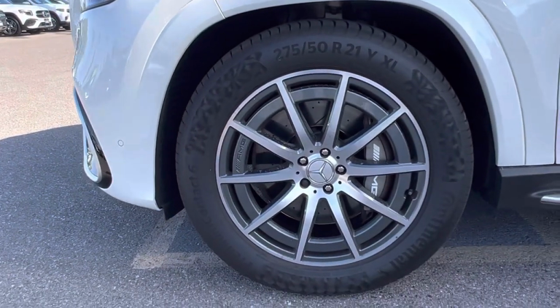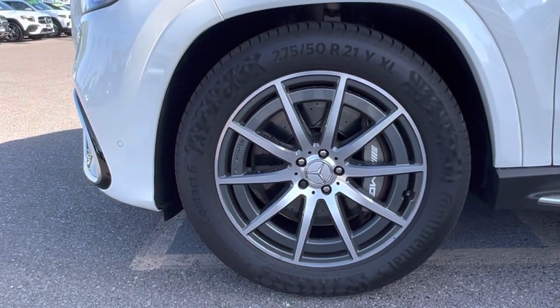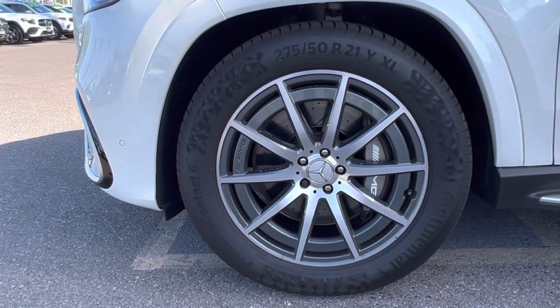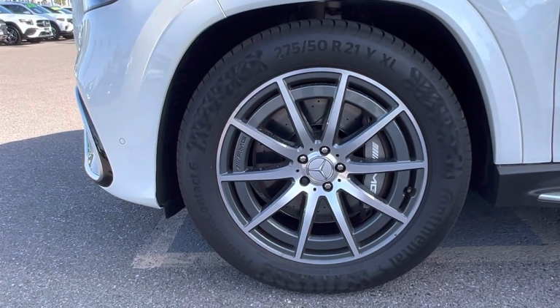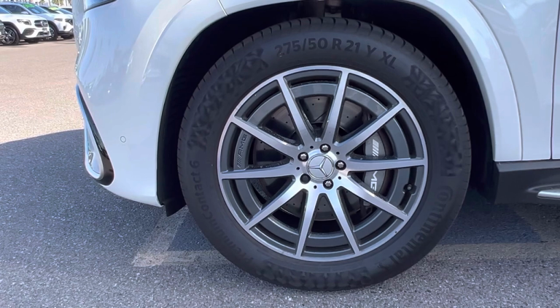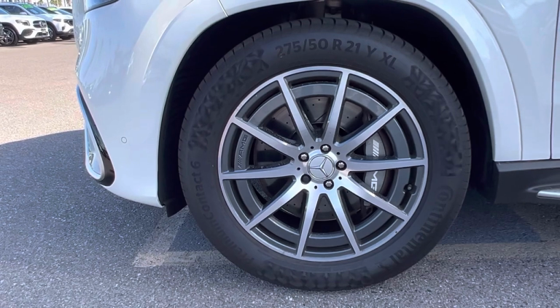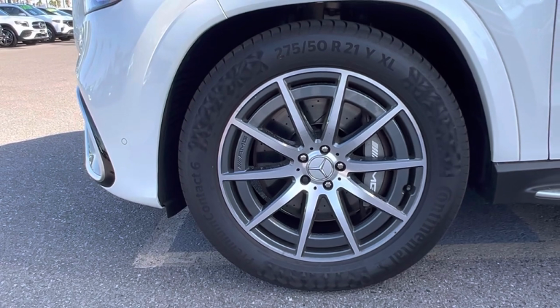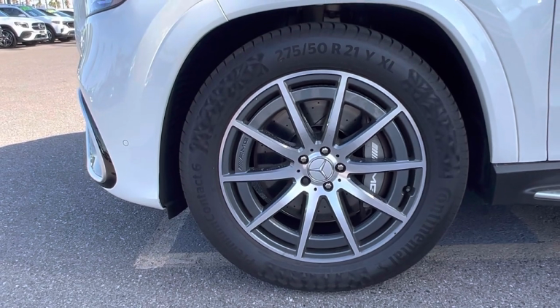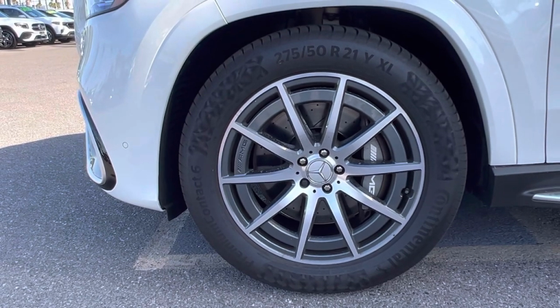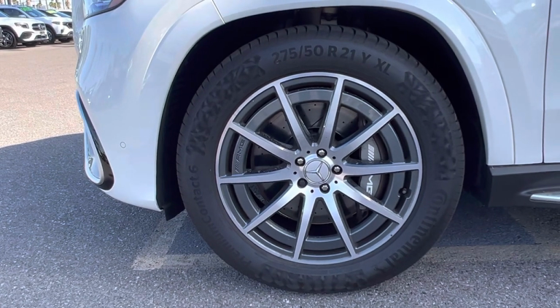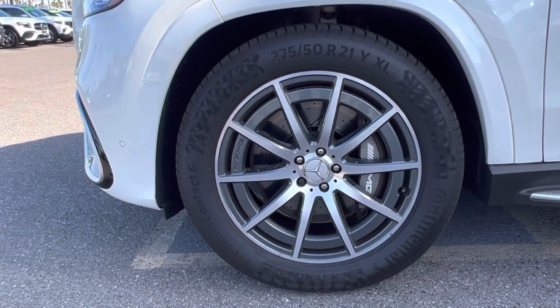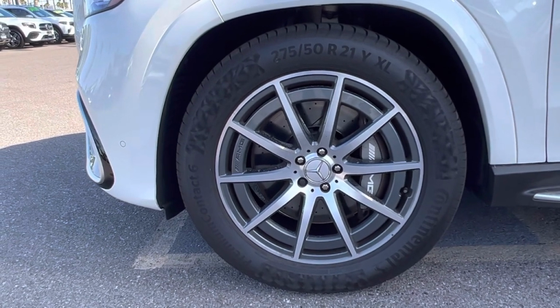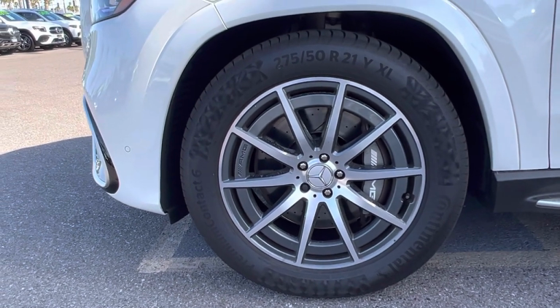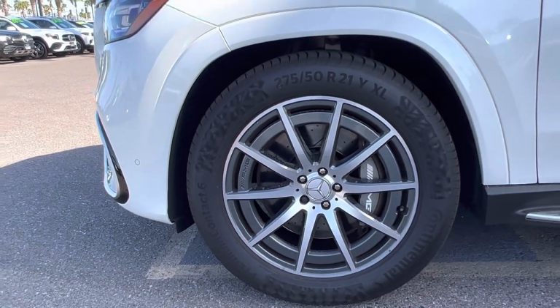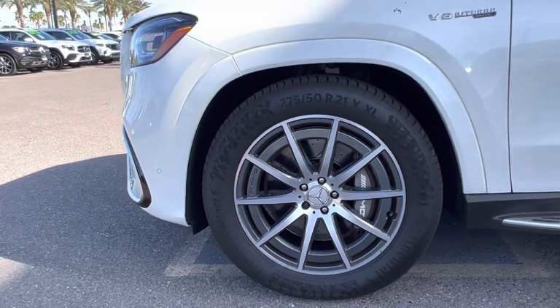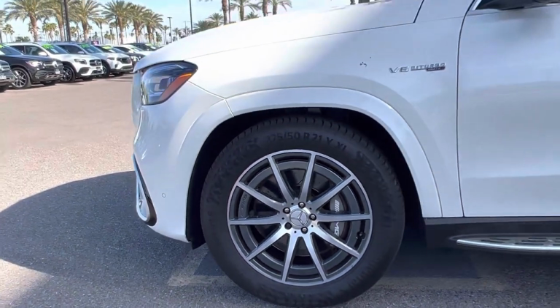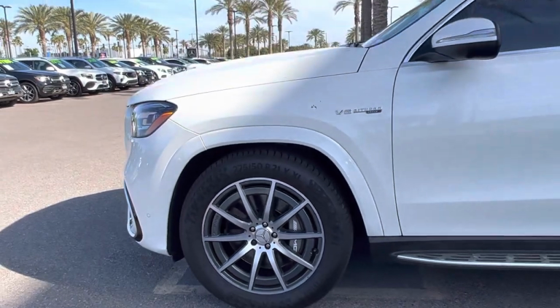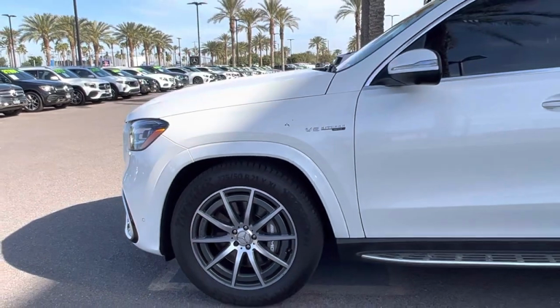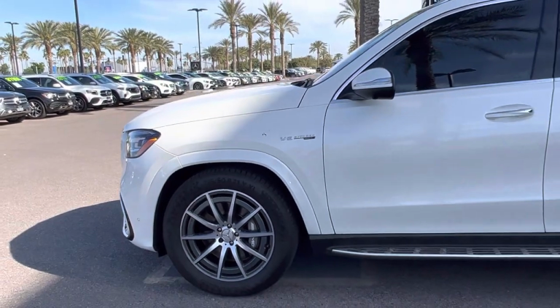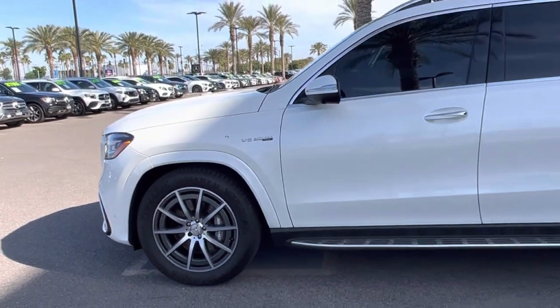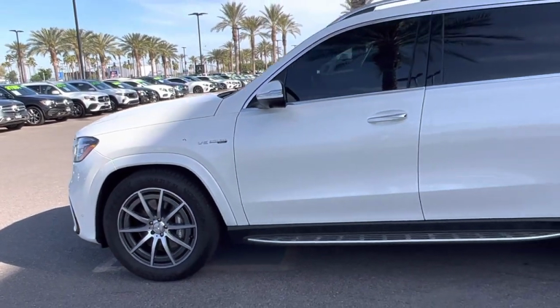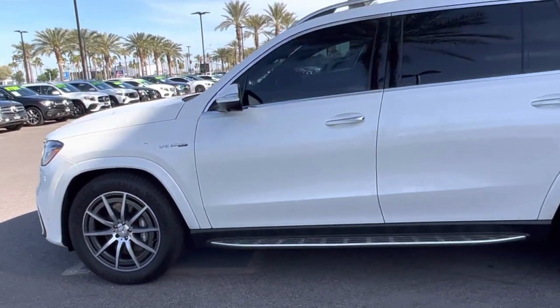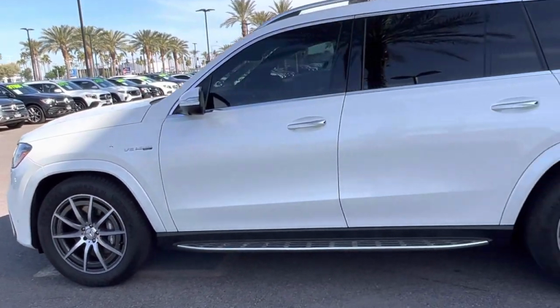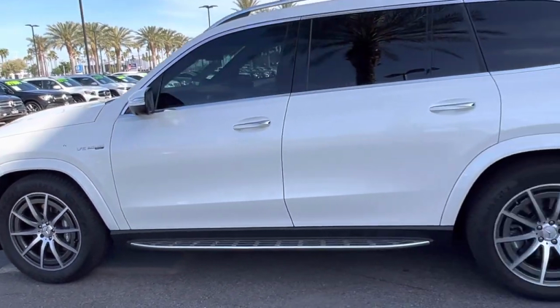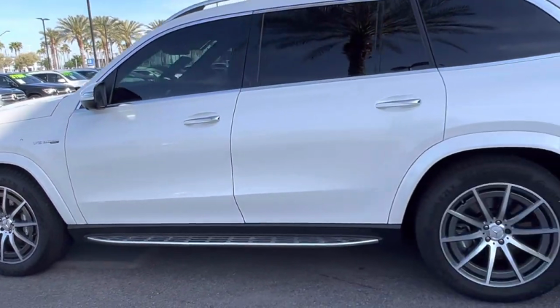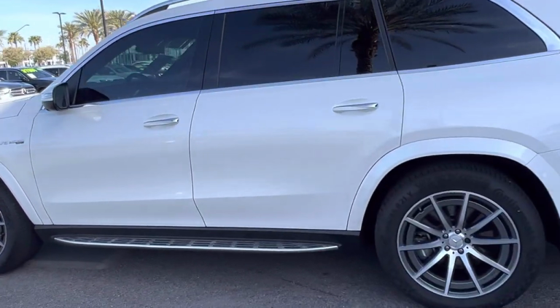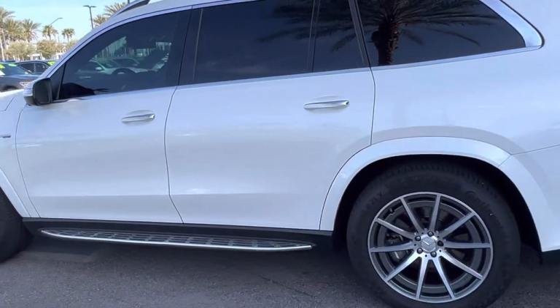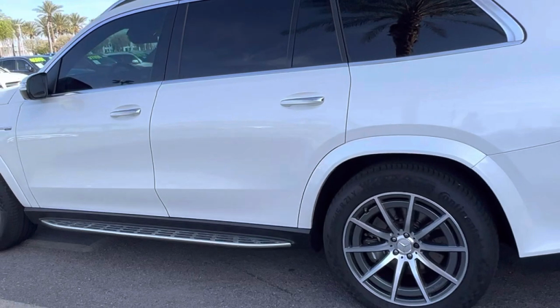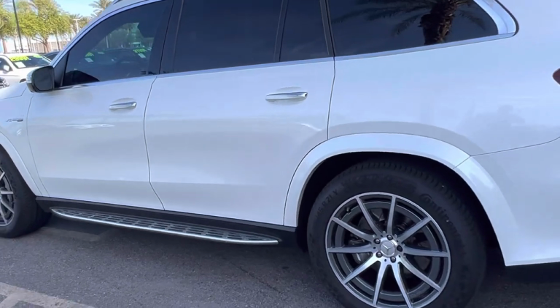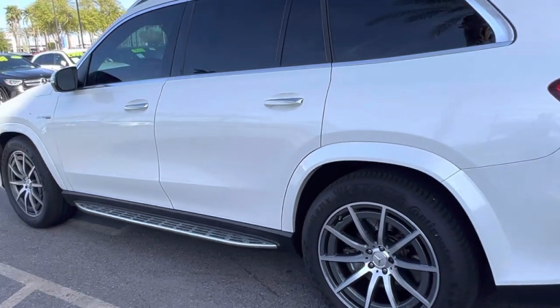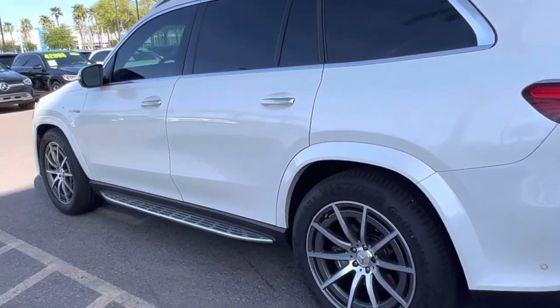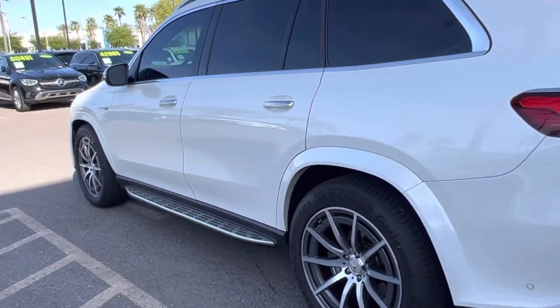None of these wheels have ever kissed a curb a day in their life — no curb rash on any of them. We did actually put on four brand new Continental tires for you, so you're not going to have to worry about that for quite some time, unless you're a little bit like me and like burning some rubber from time to time.